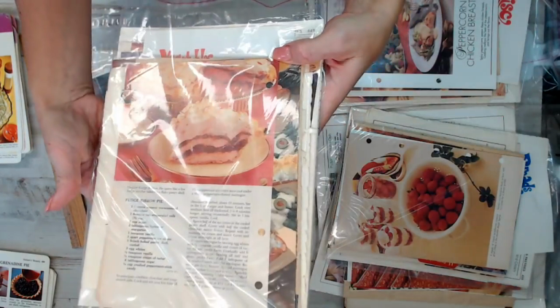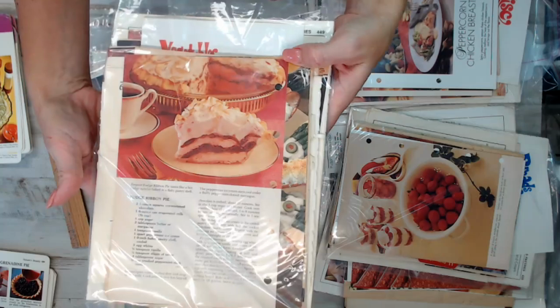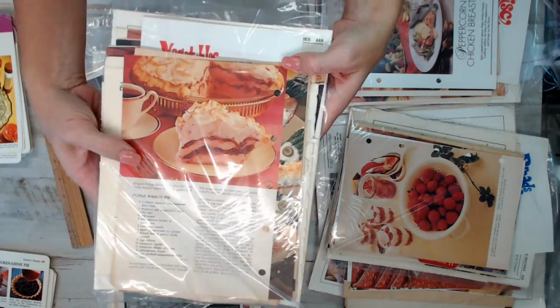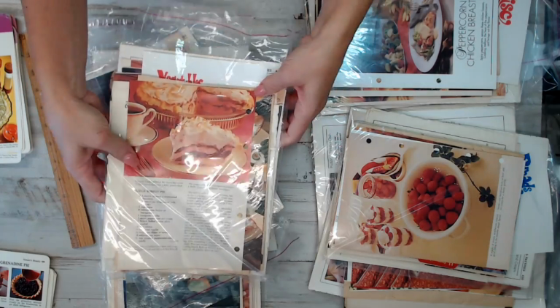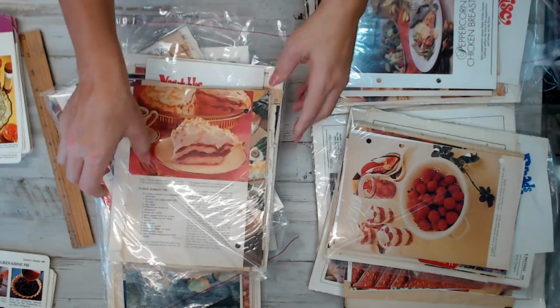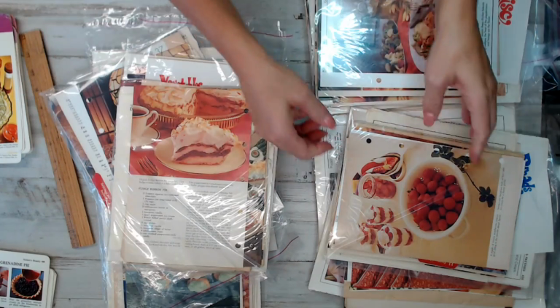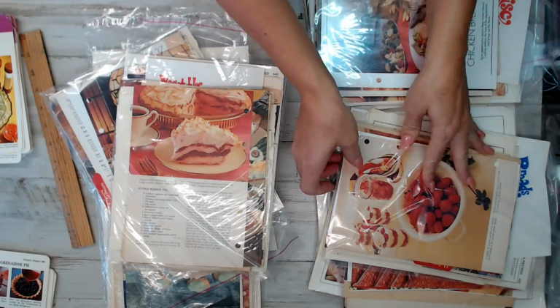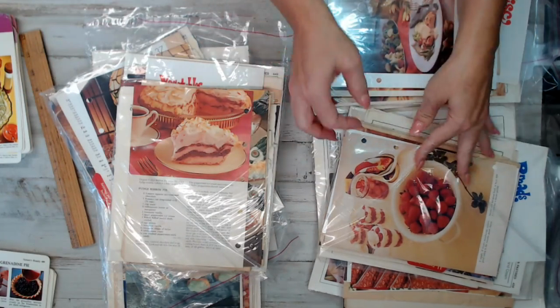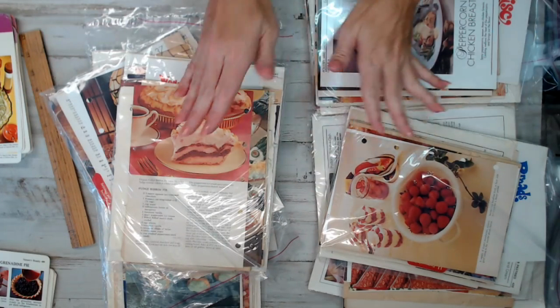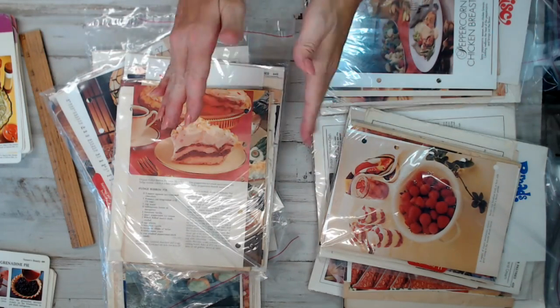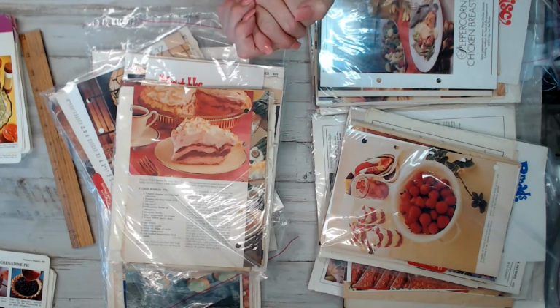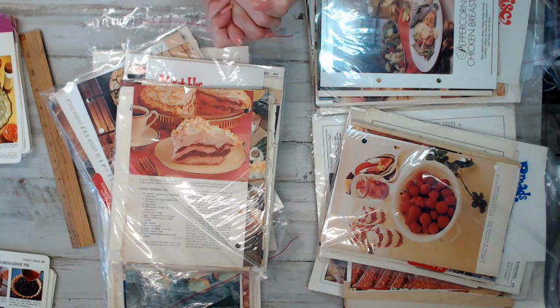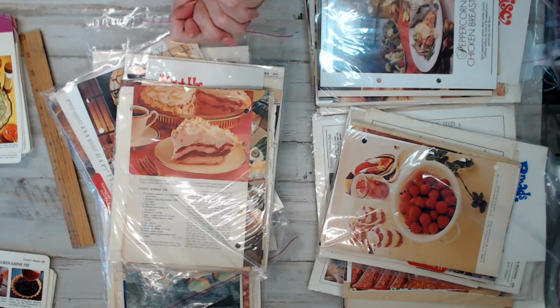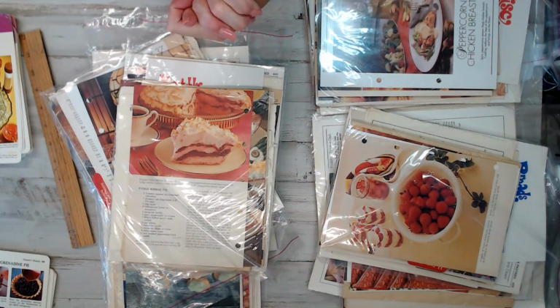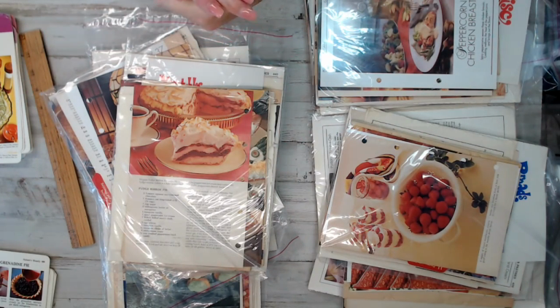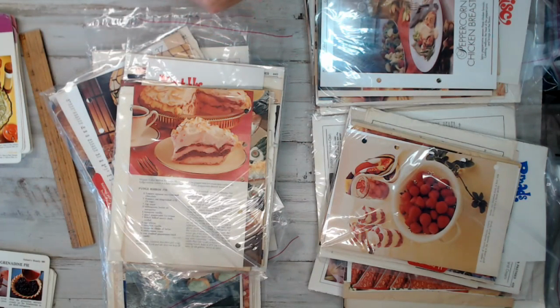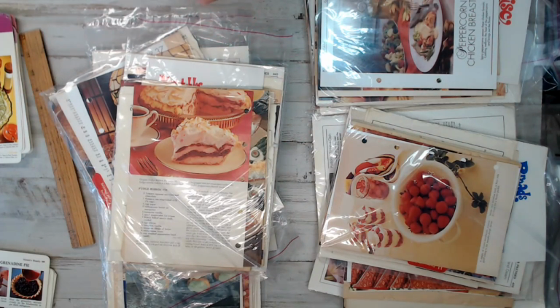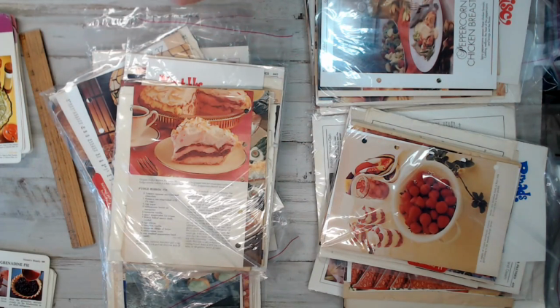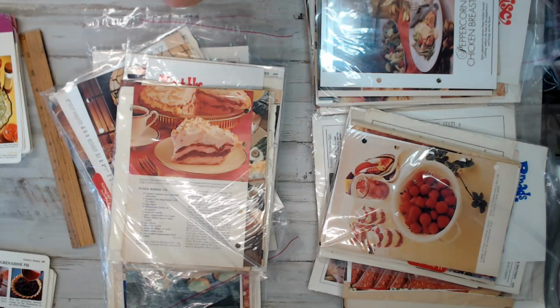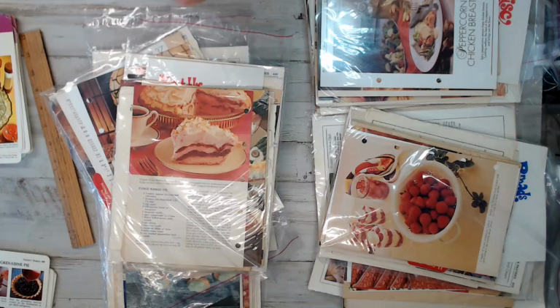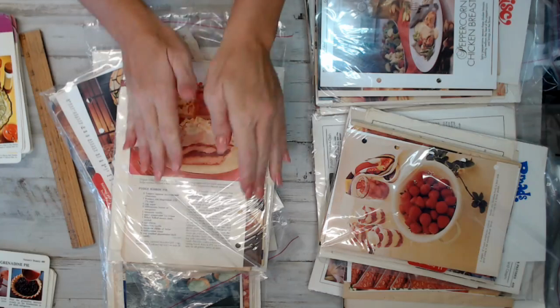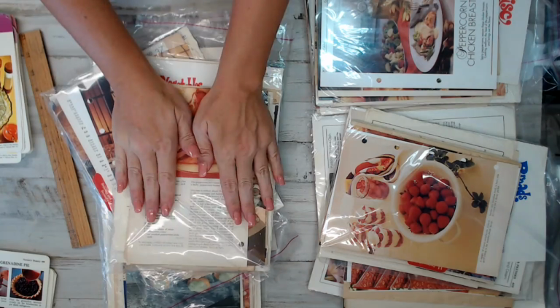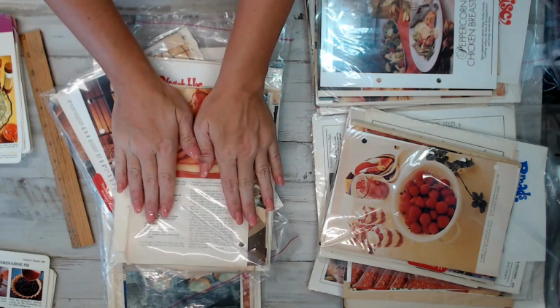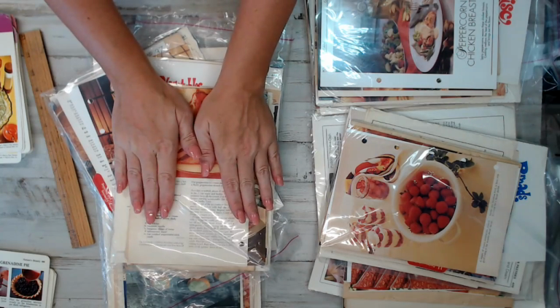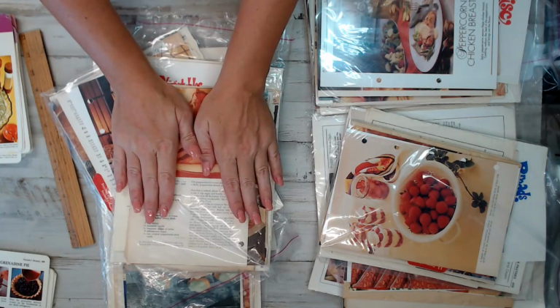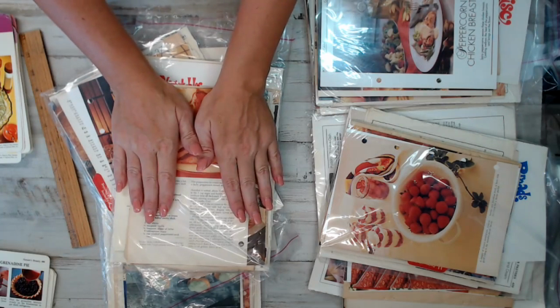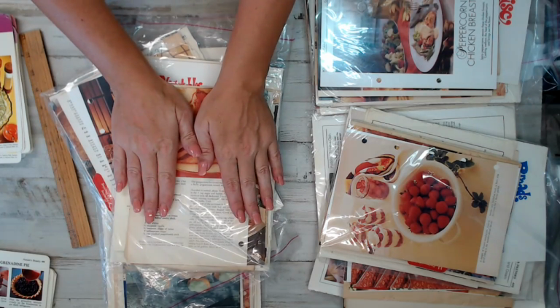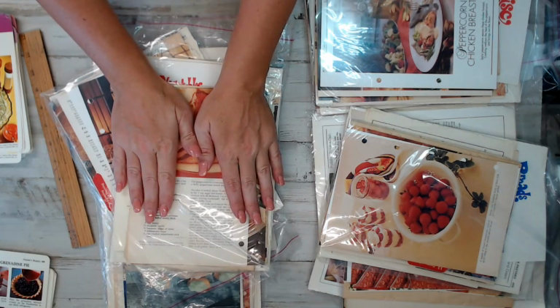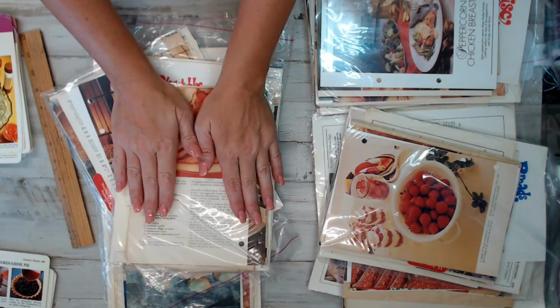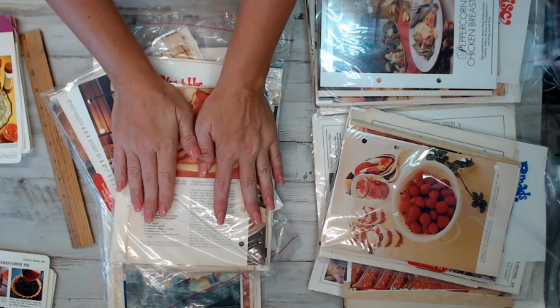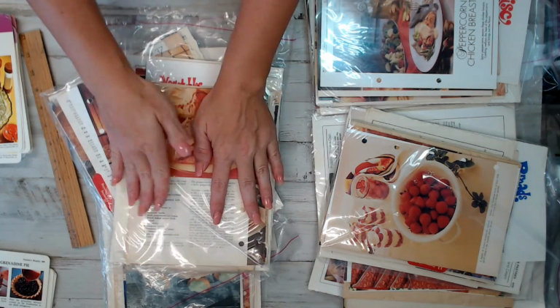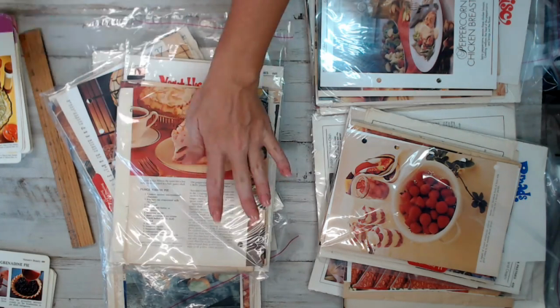All right, guys, run on over to the shop. I did hit the recipe cards and book pages for you guys. You guys have a blessed day. Bye!